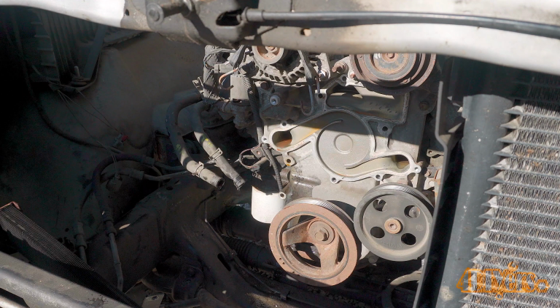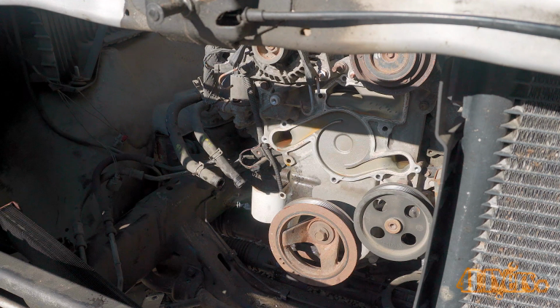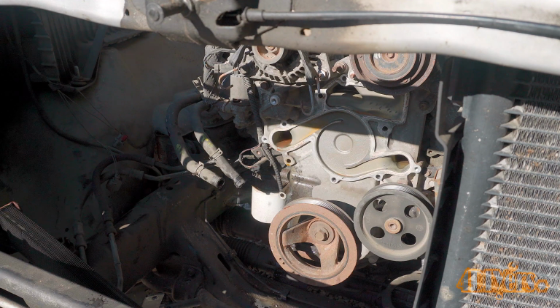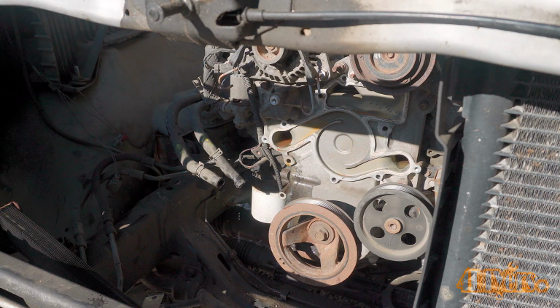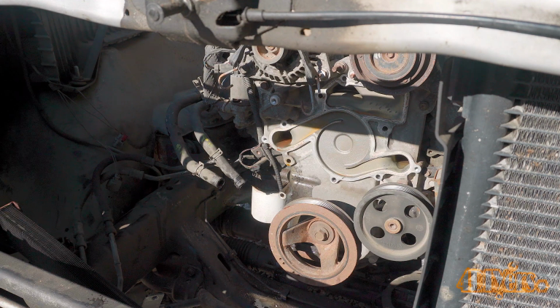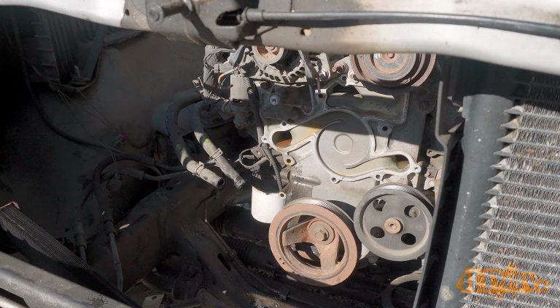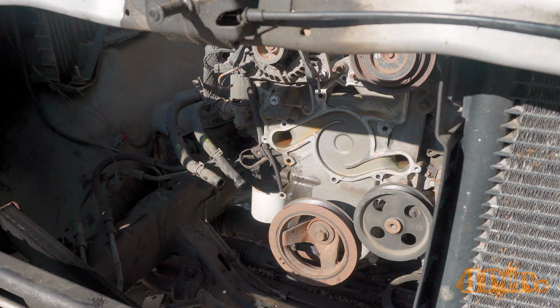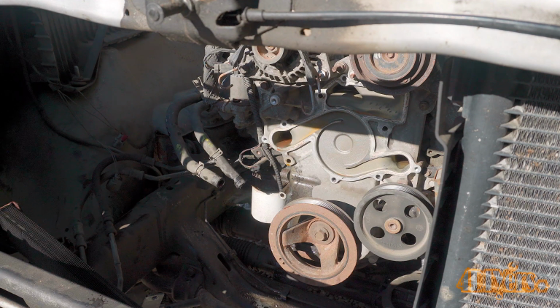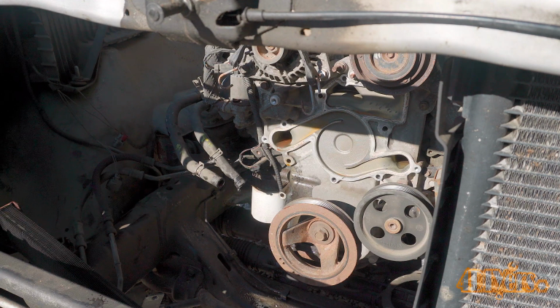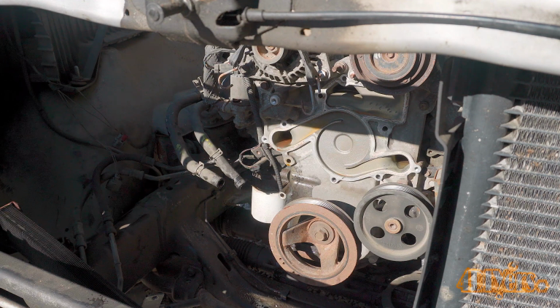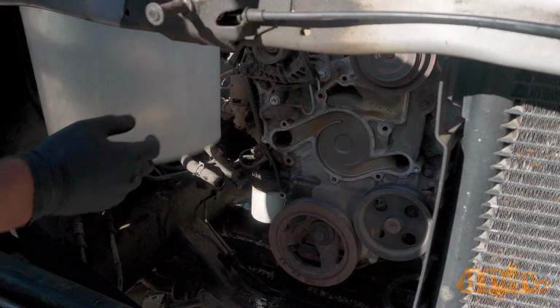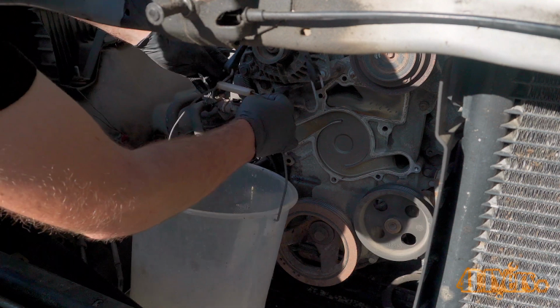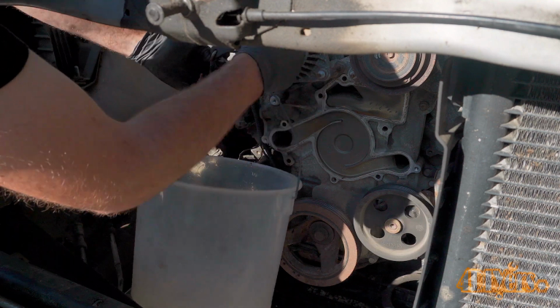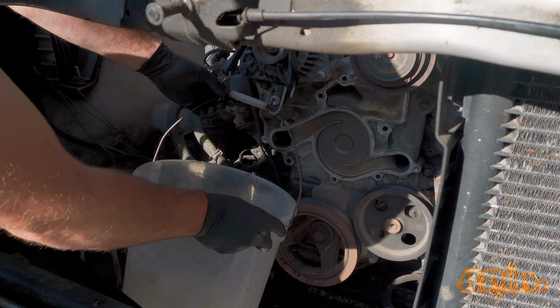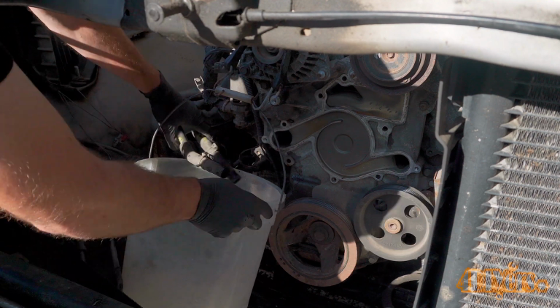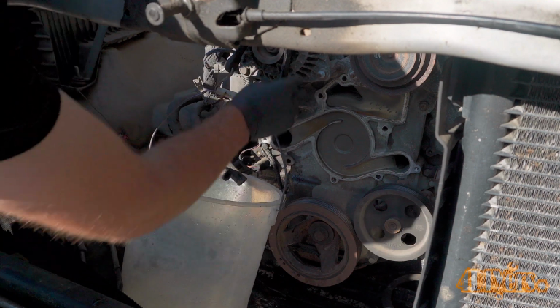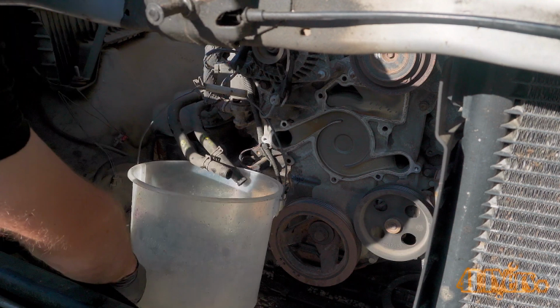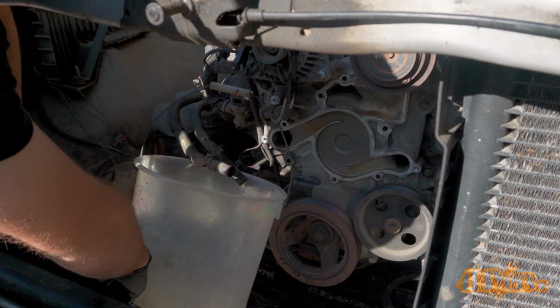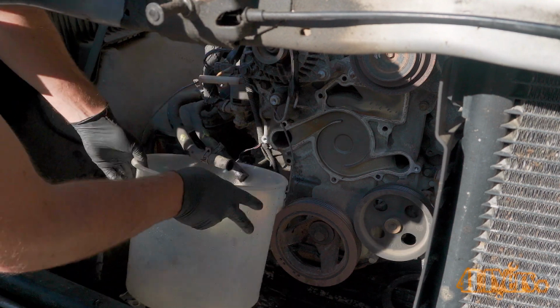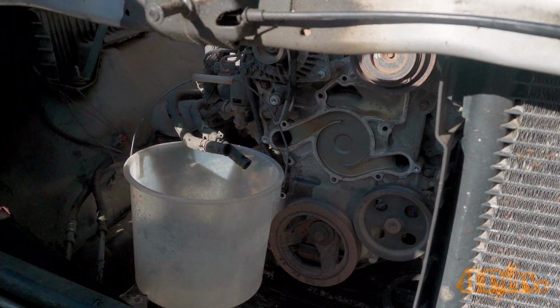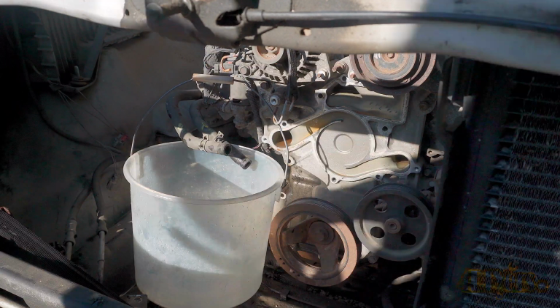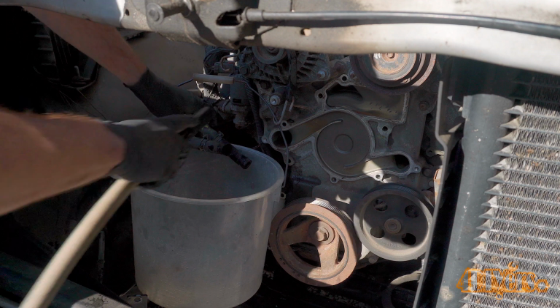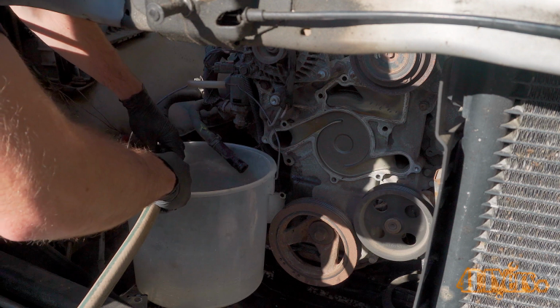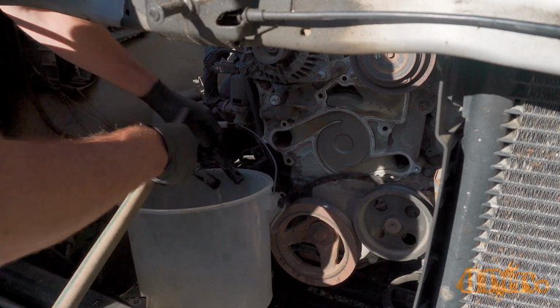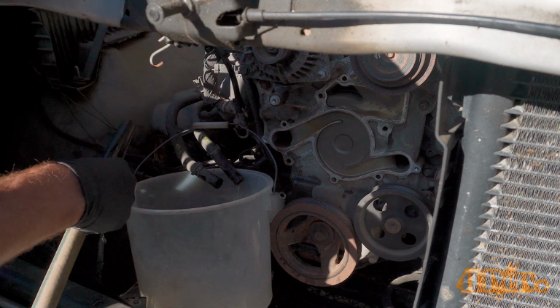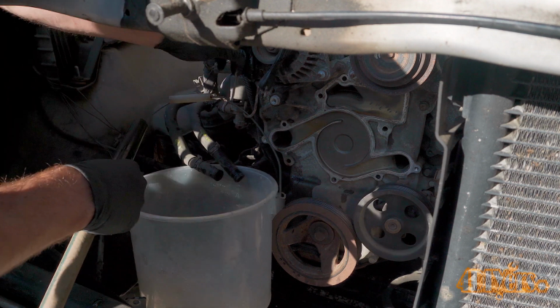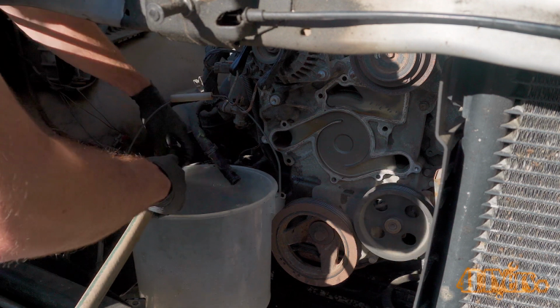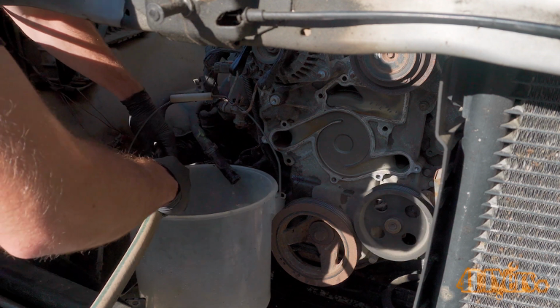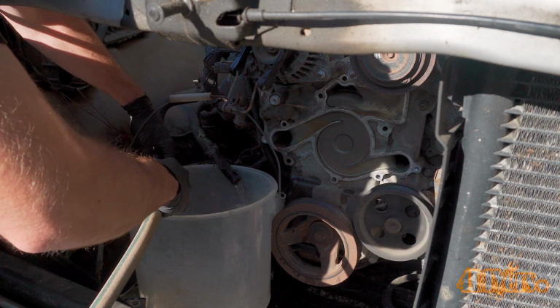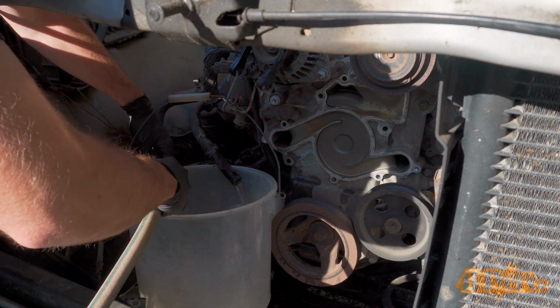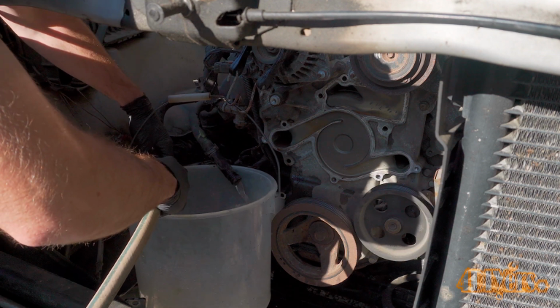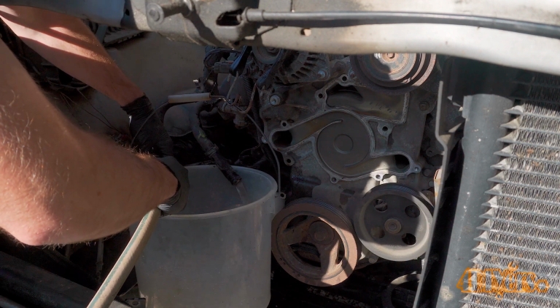If your system is equipped with dual climate control, these systems are typically controlled electronically with valves. Ensure your ignition is off so there's no power going to this valve, where you can push dirt or debris inside of it. This can cause damage.